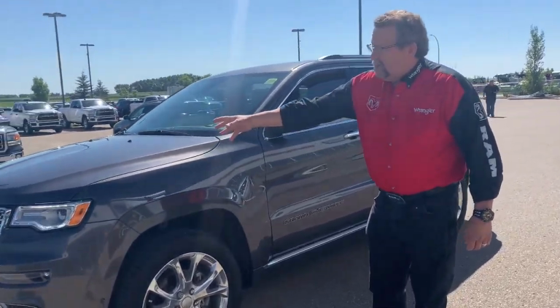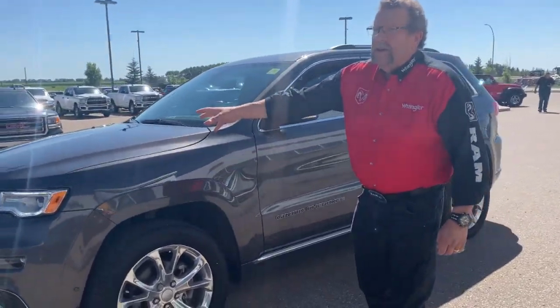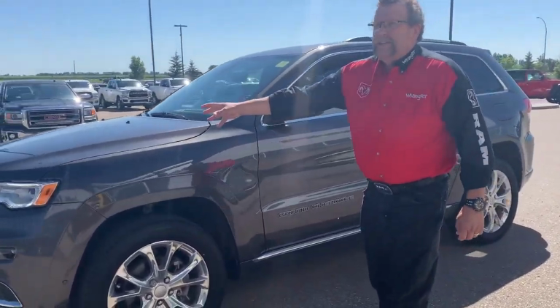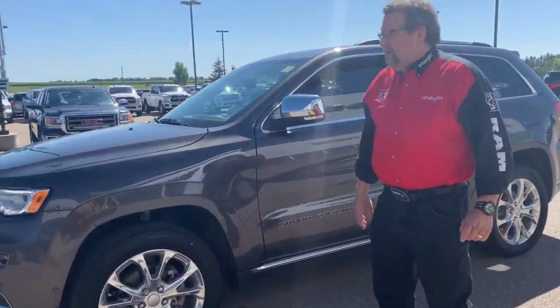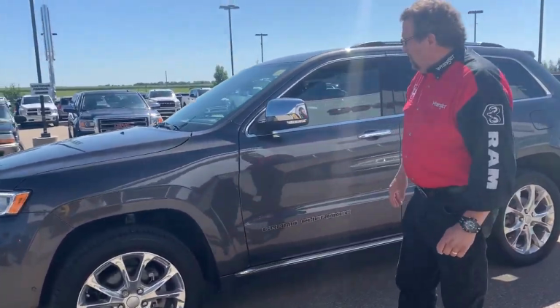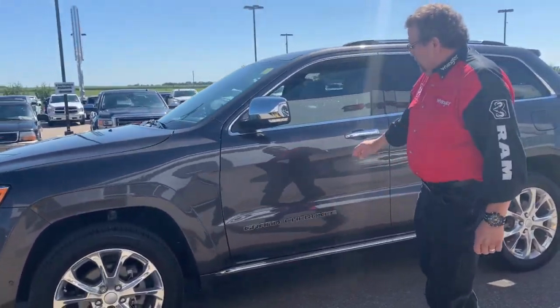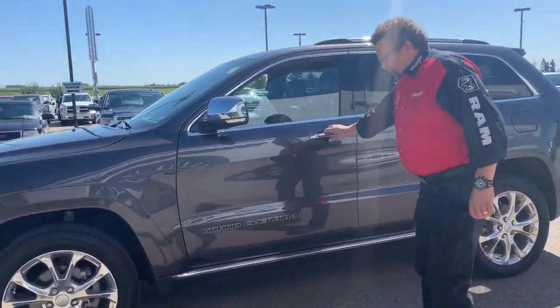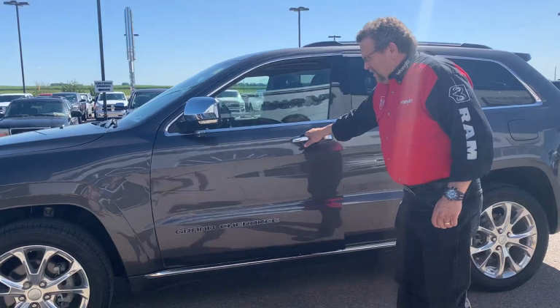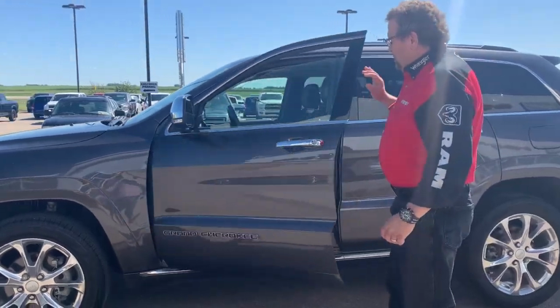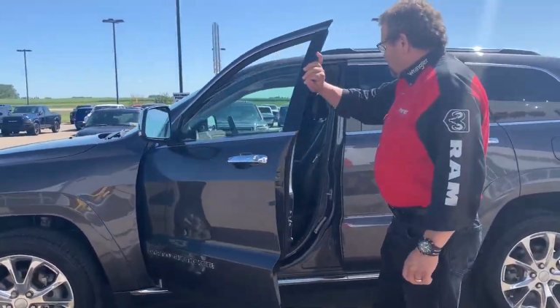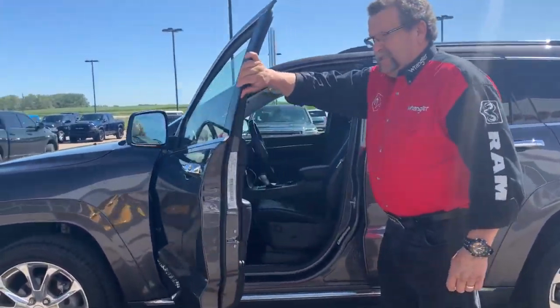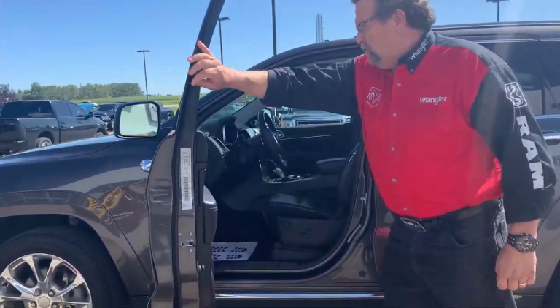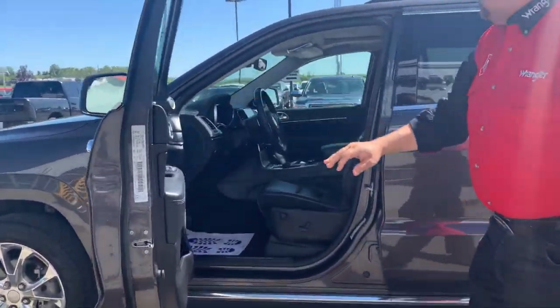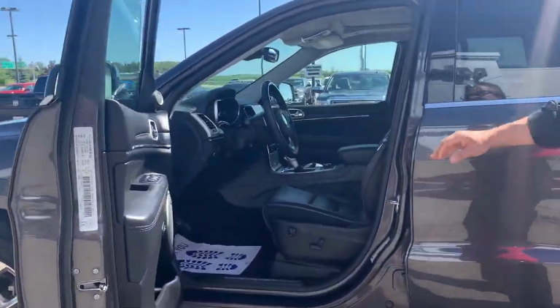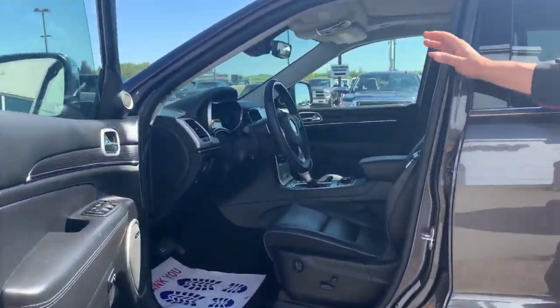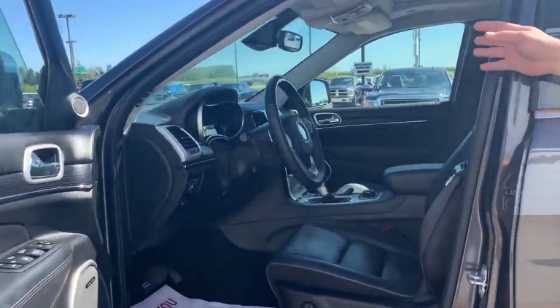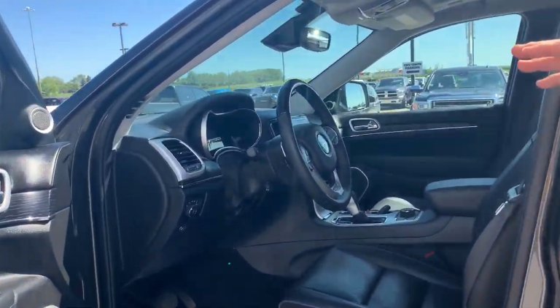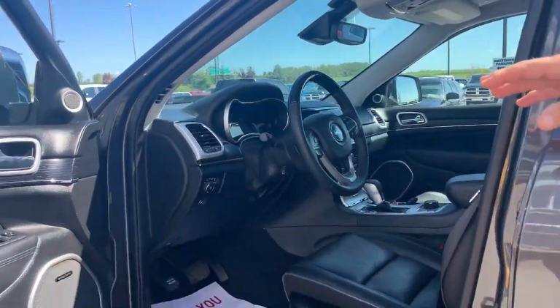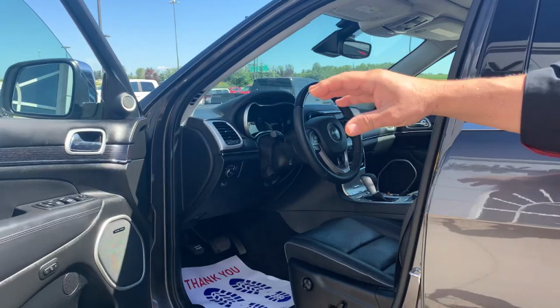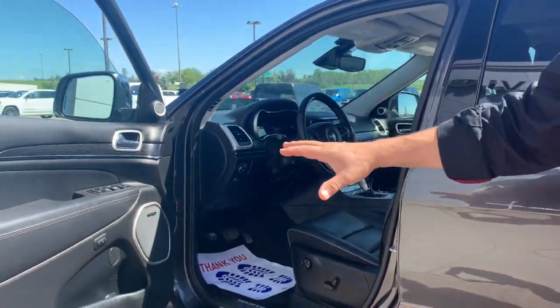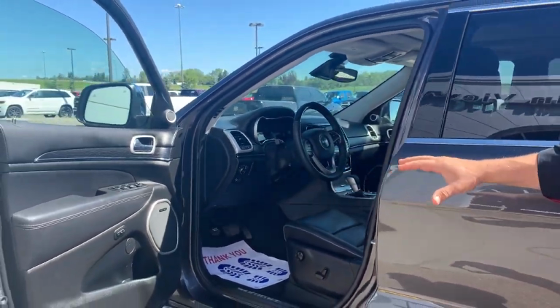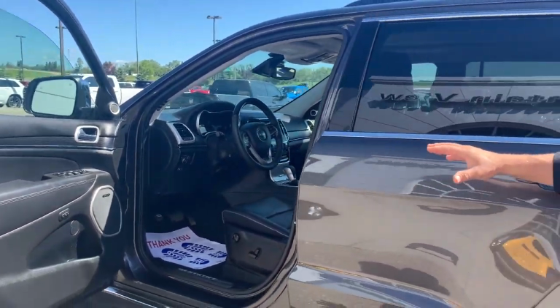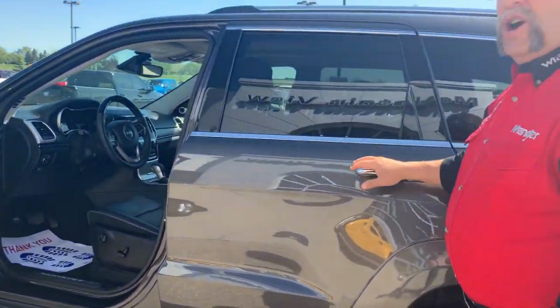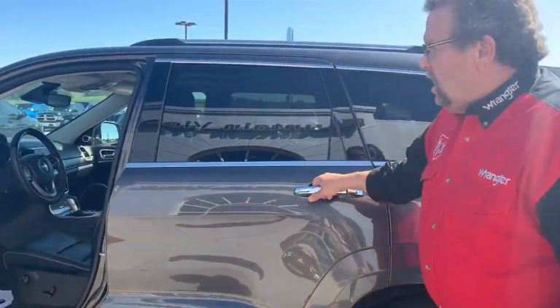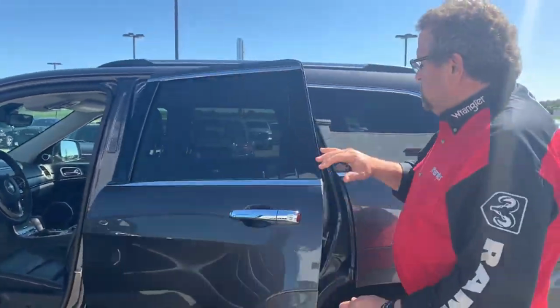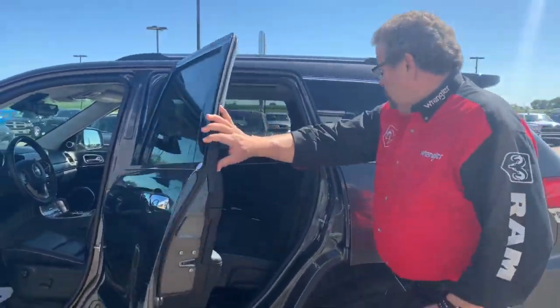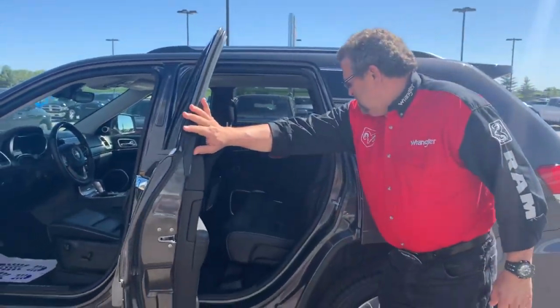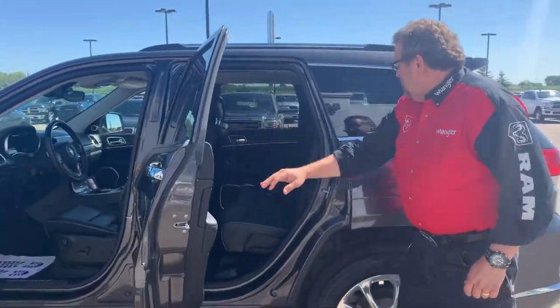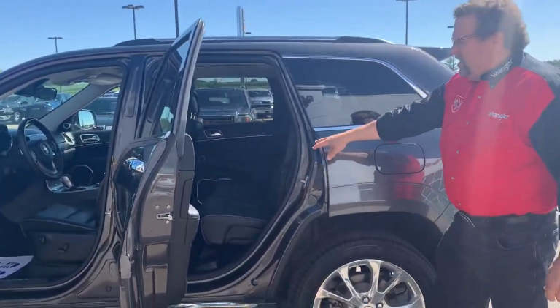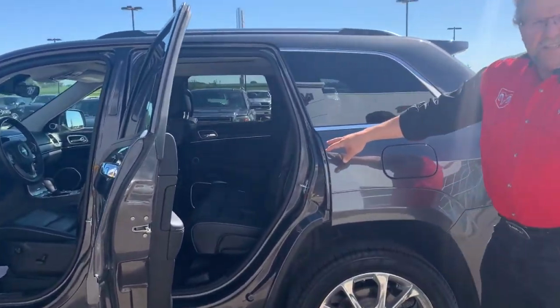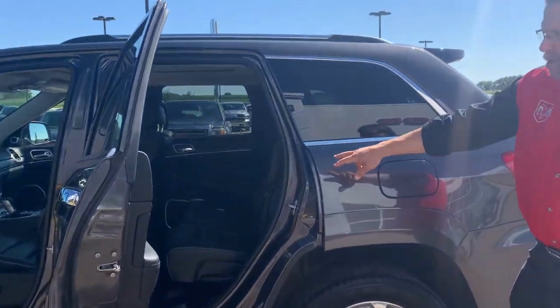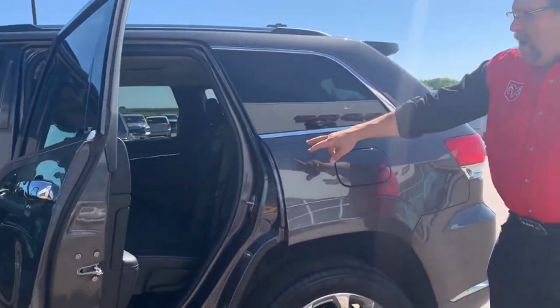It's got the protection on the front hood there. The Summit has memory seating, heated seats, cool seats. It's got the navigation, automatic headlights, Harman Kardon sound system. Heated seats in the back row as well.